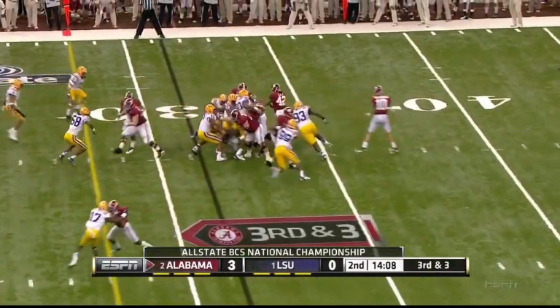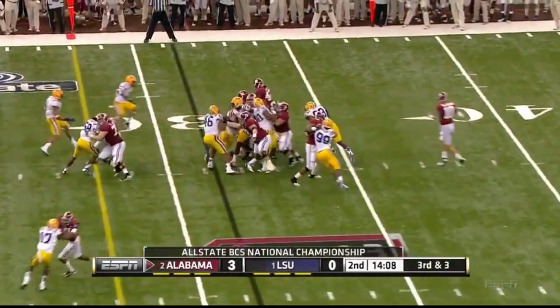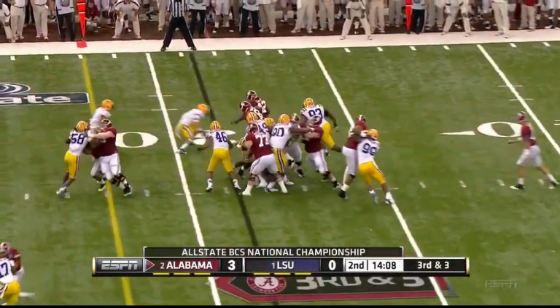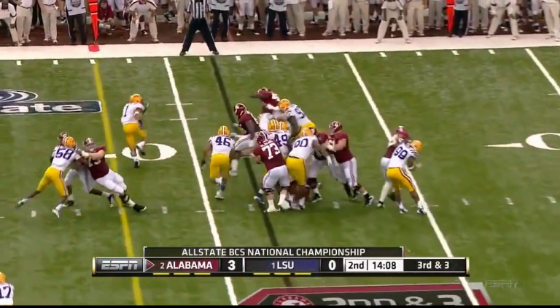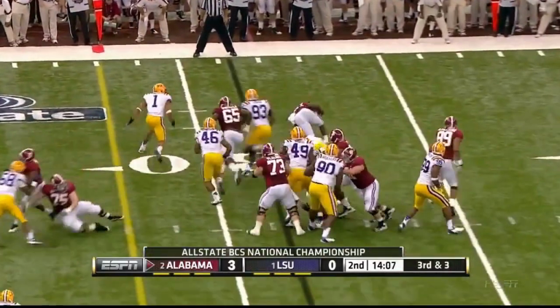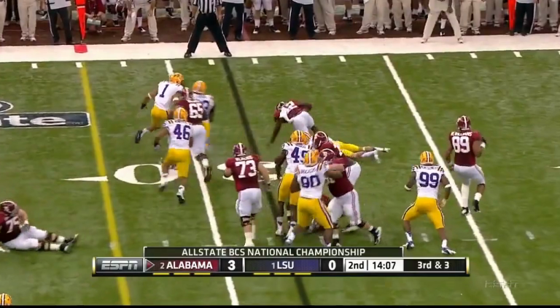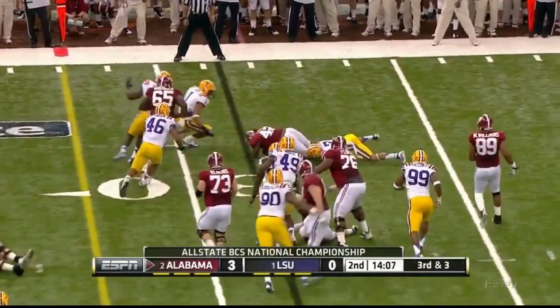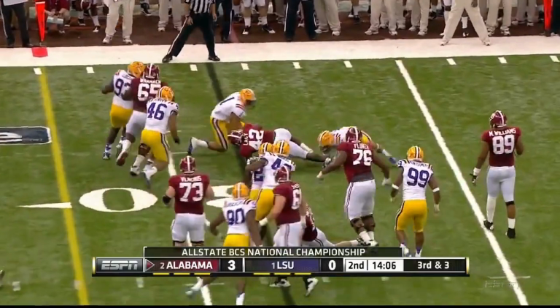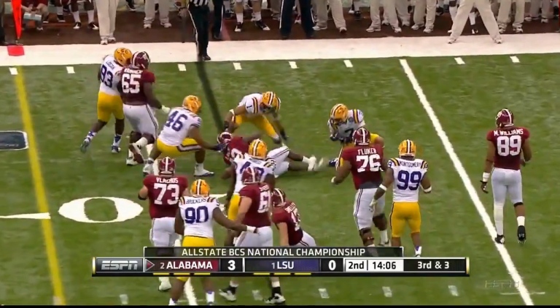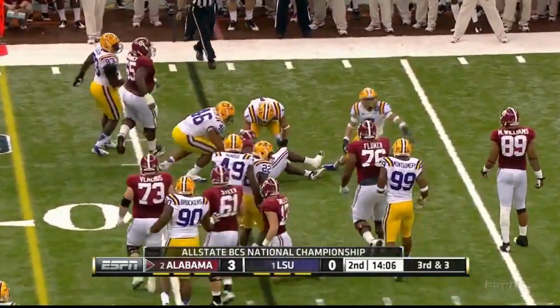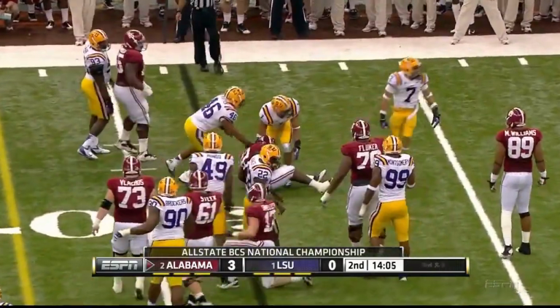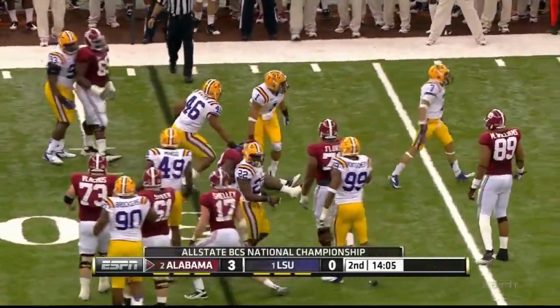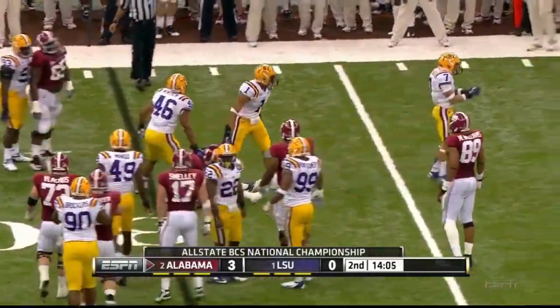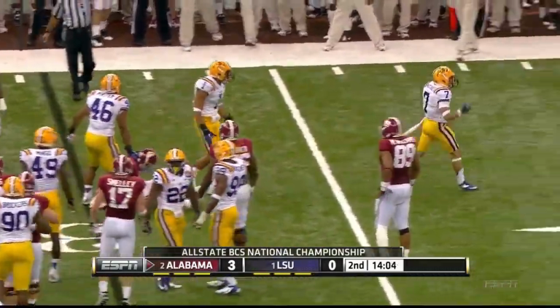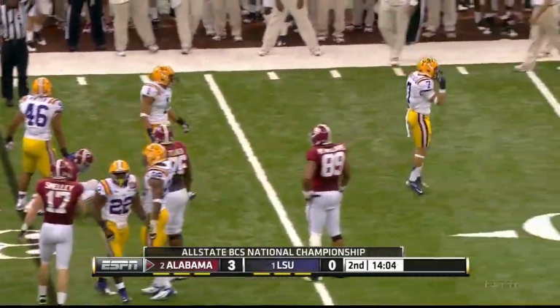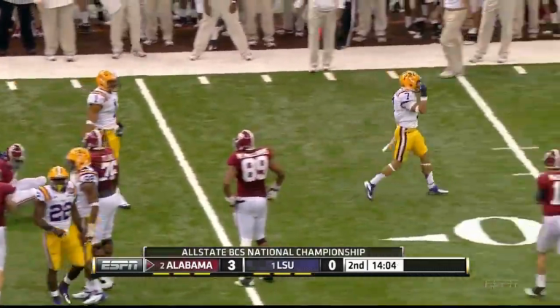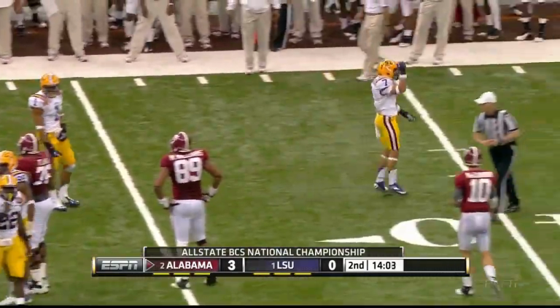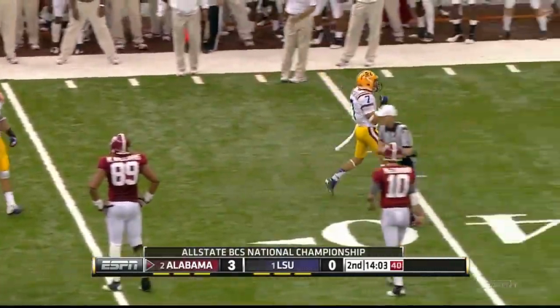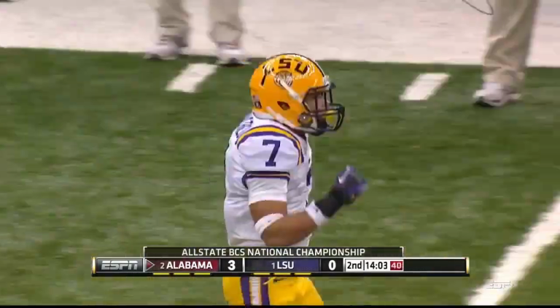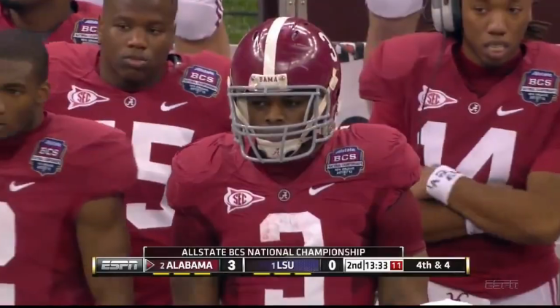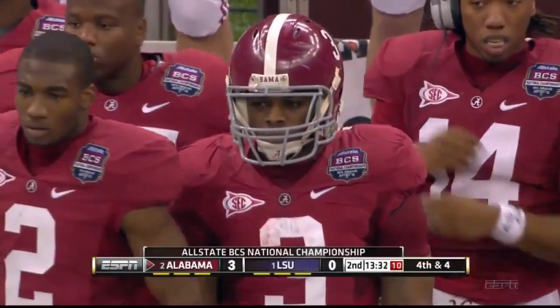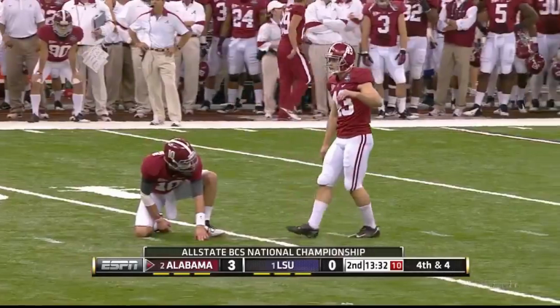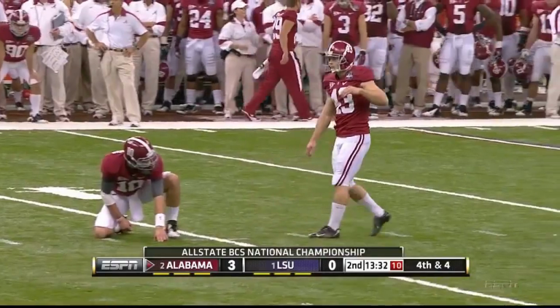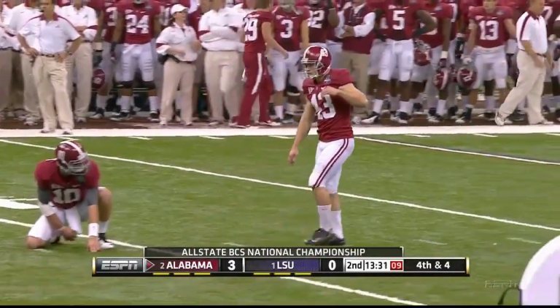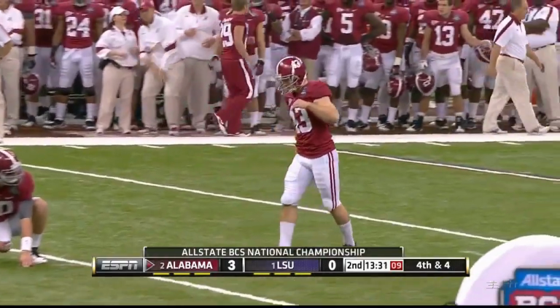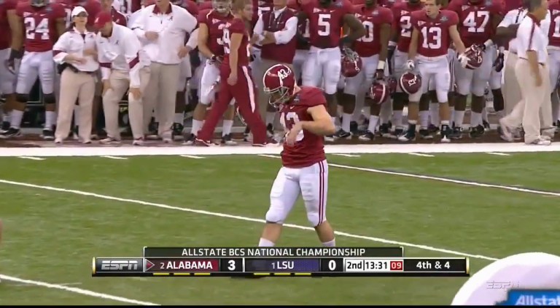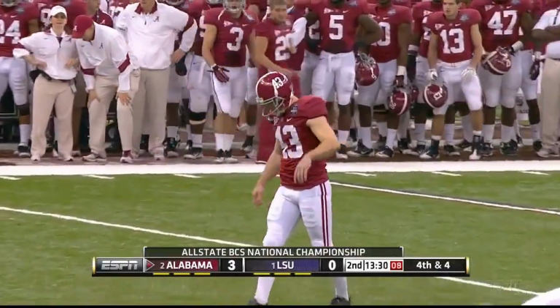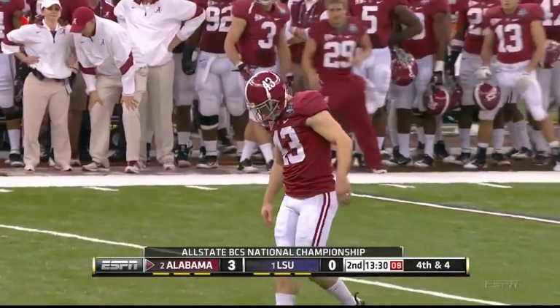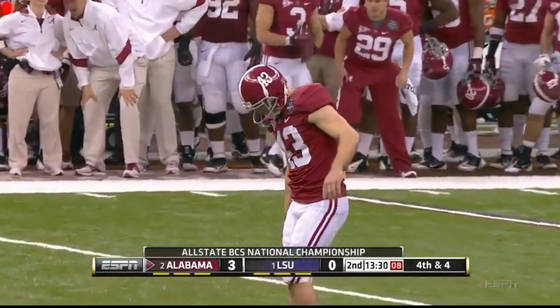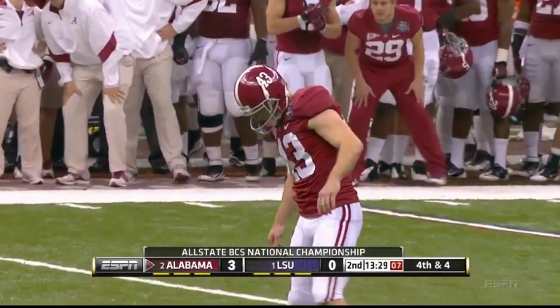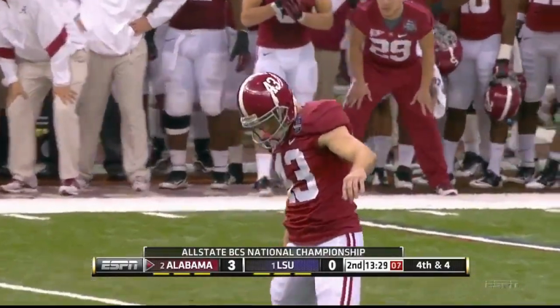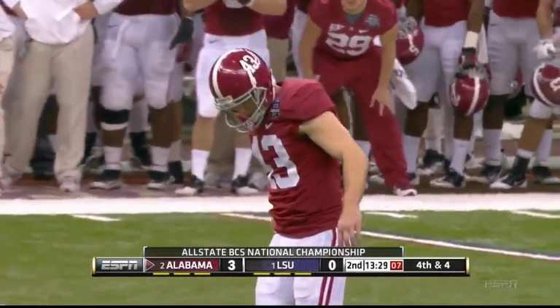Pressure from the linebackers and Lacey not going to get there. You're going to wonder why number 3 wasn't on the field. Here comes your 49-yarder.